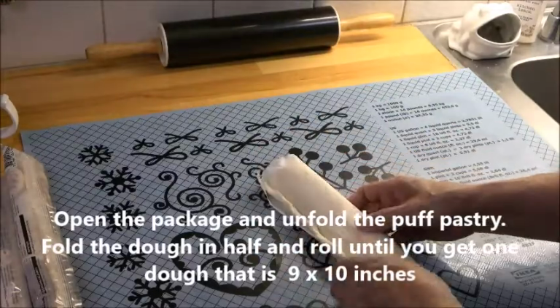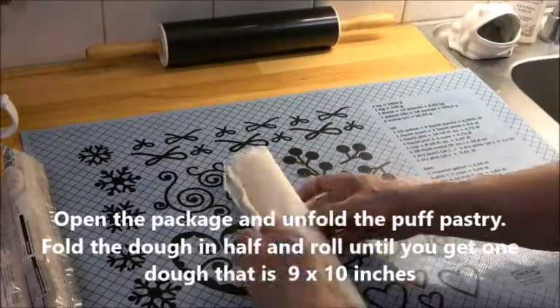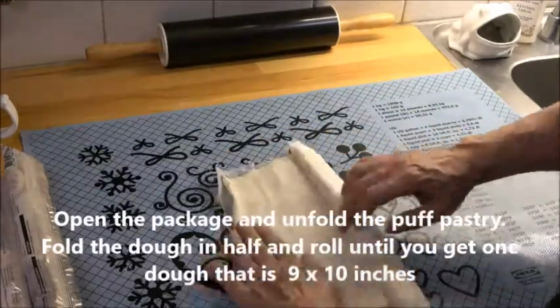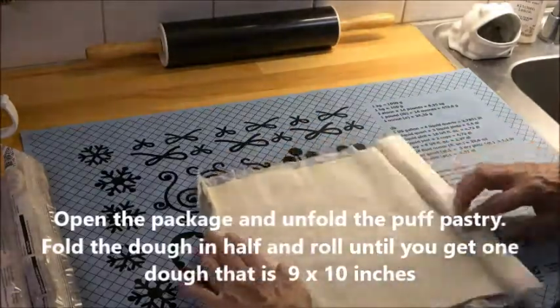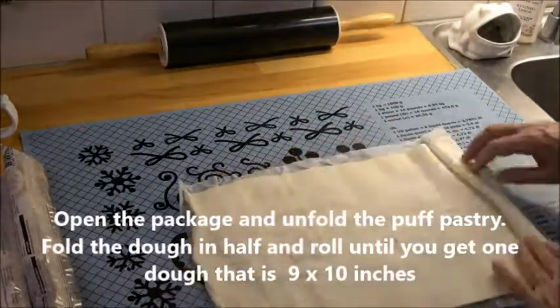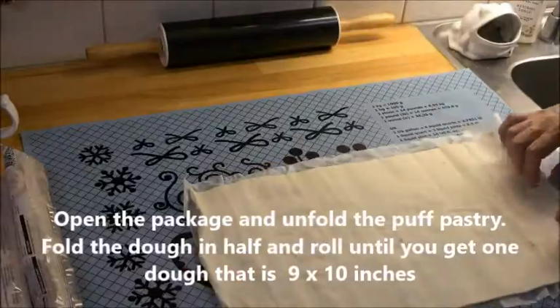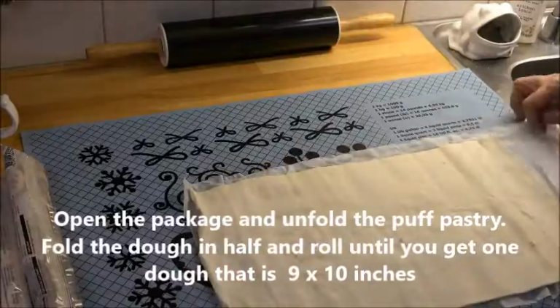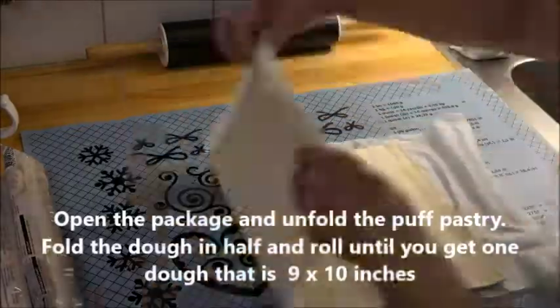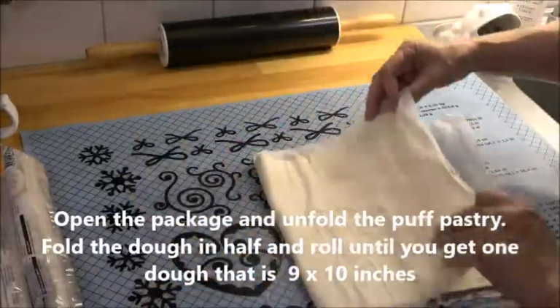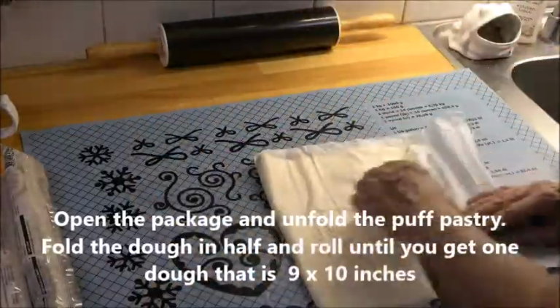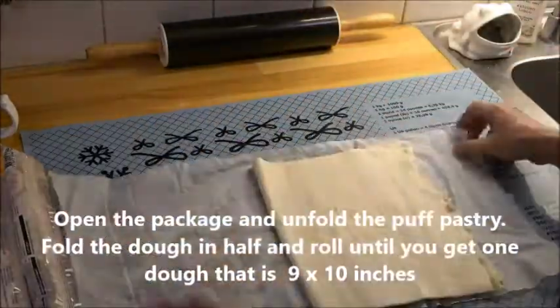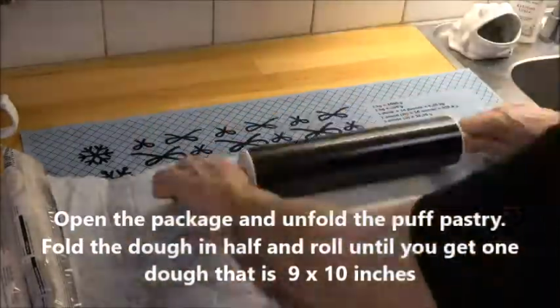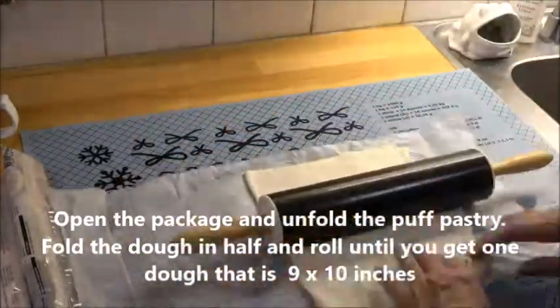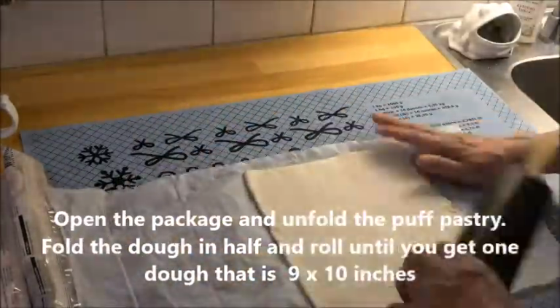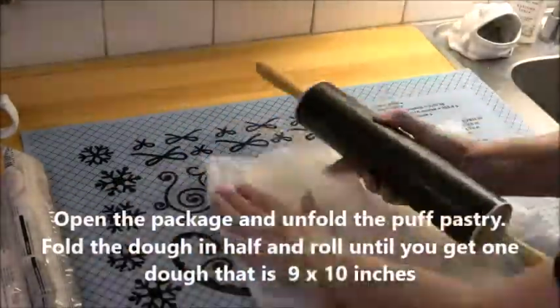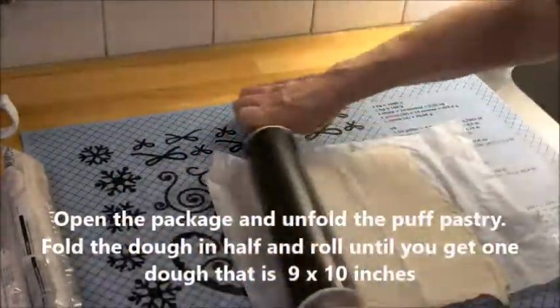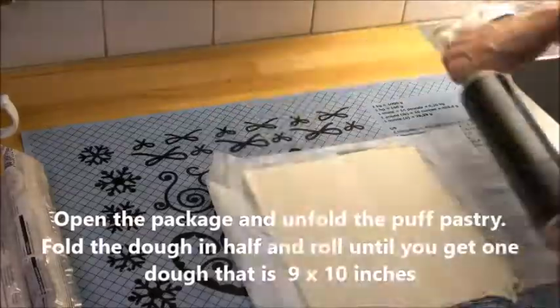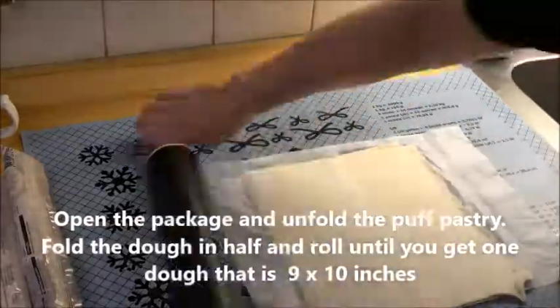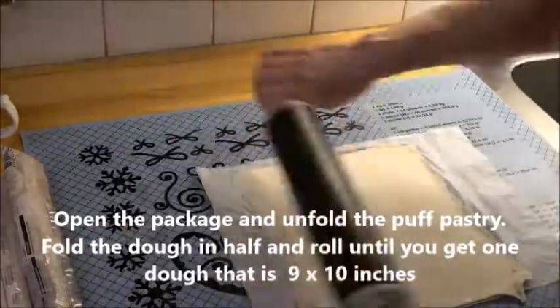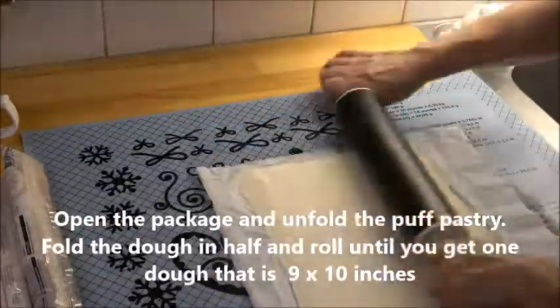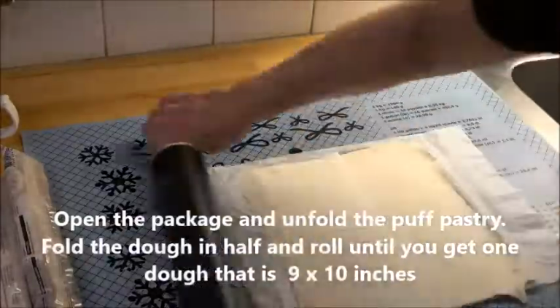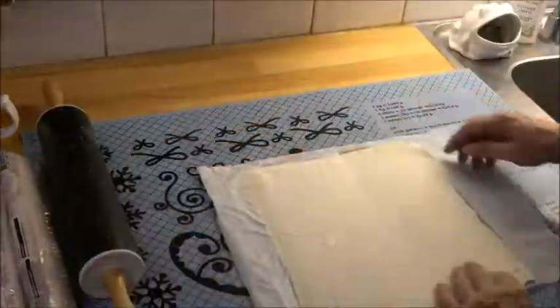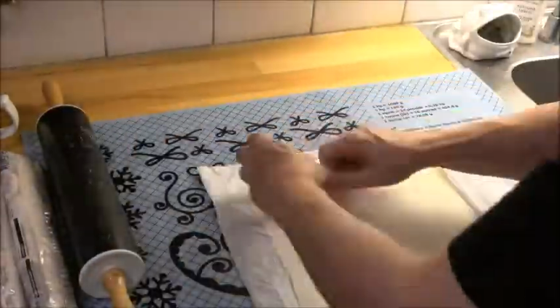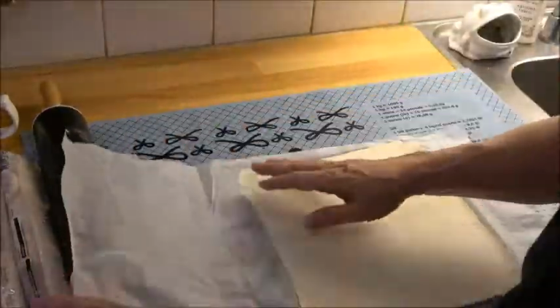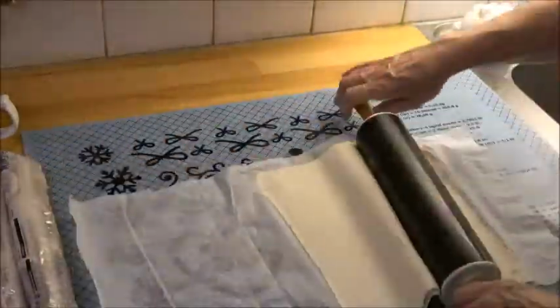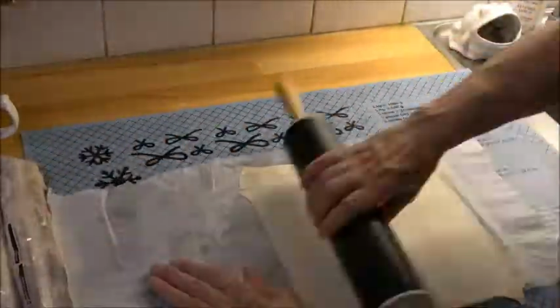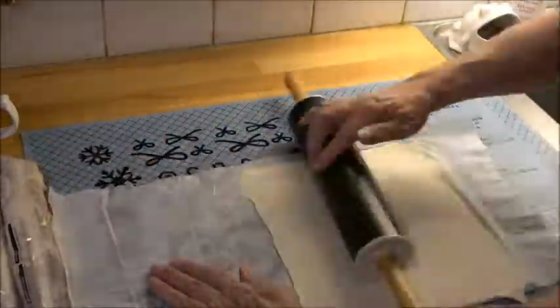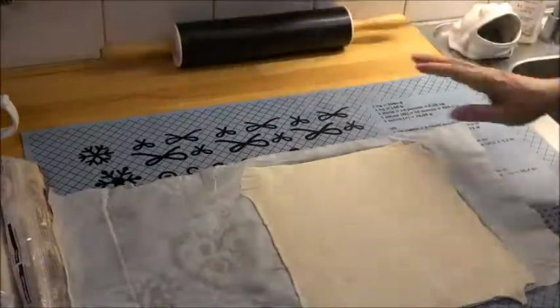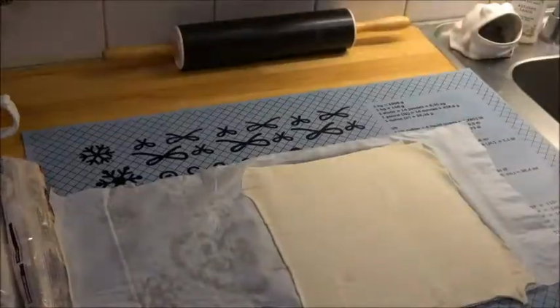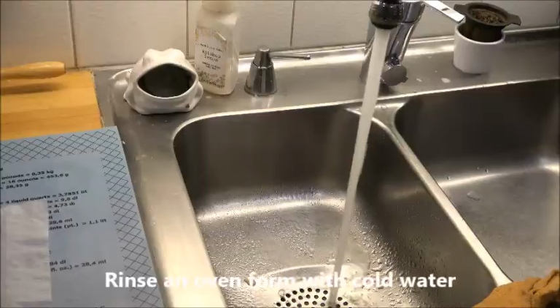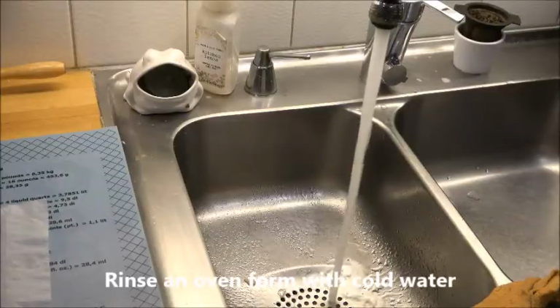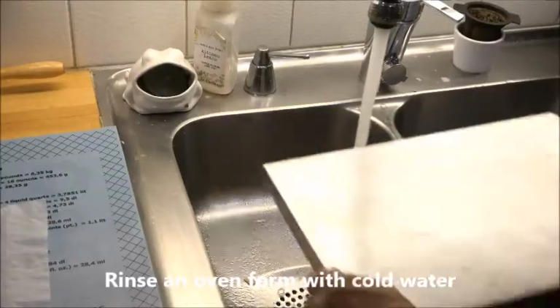I fold mine and roll it until it's about nine by ten inches — it's not that critical. Rinse the oven form with cold water.